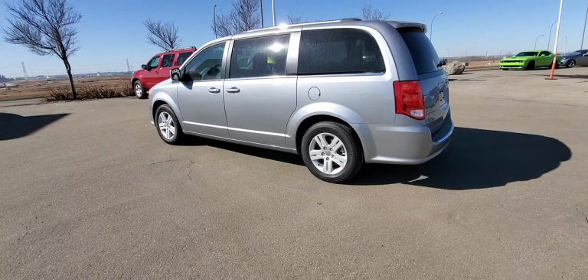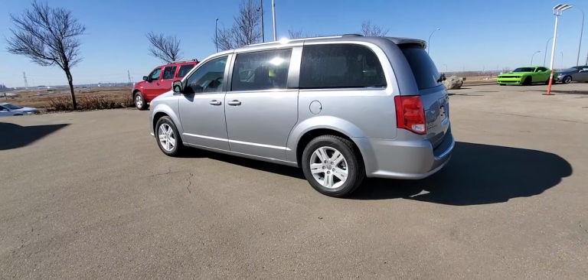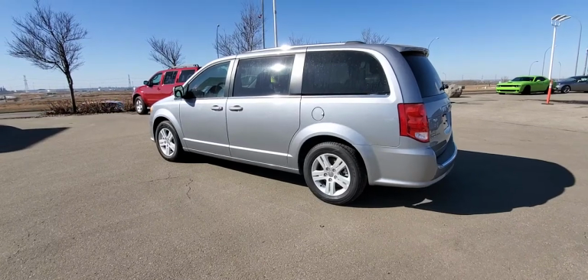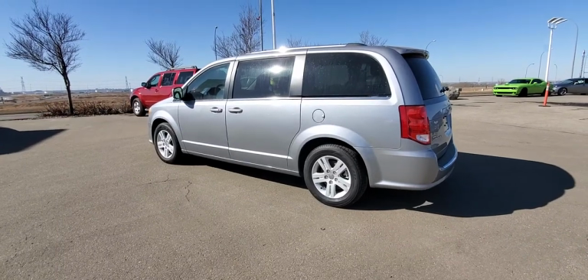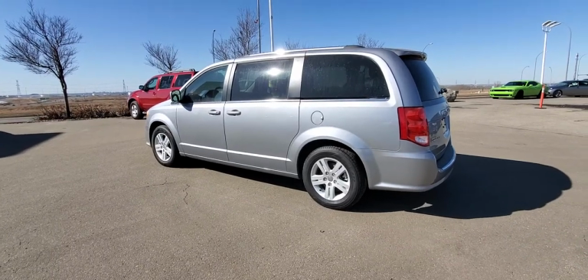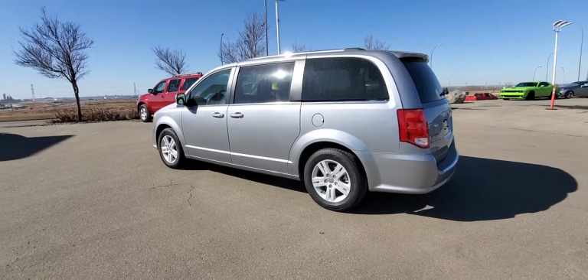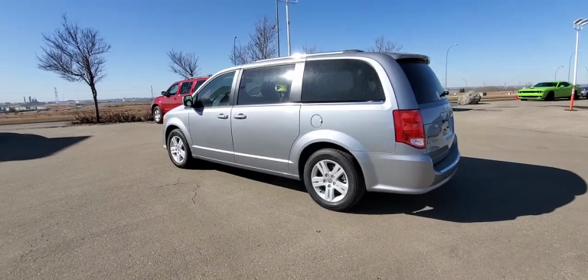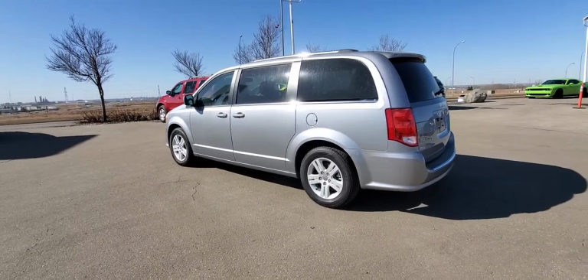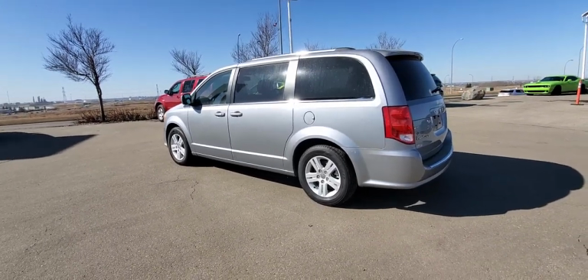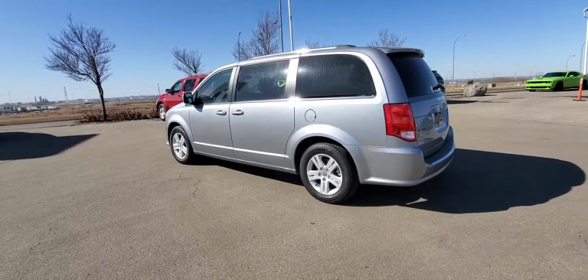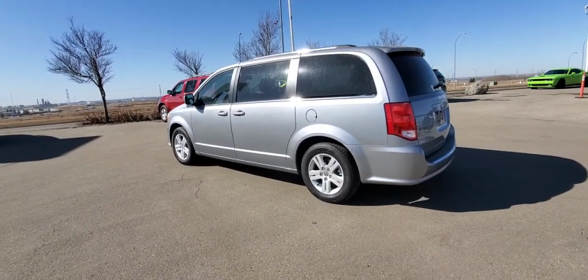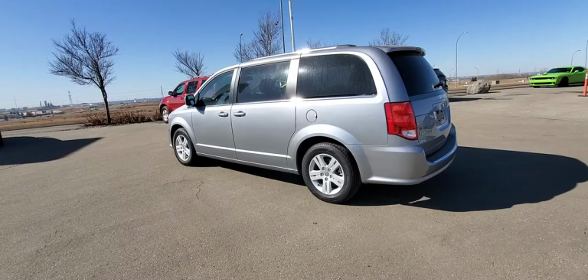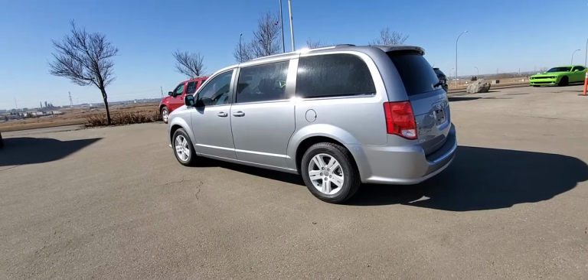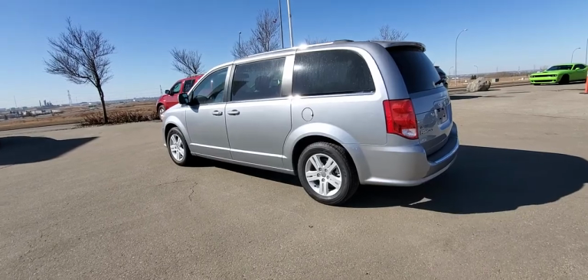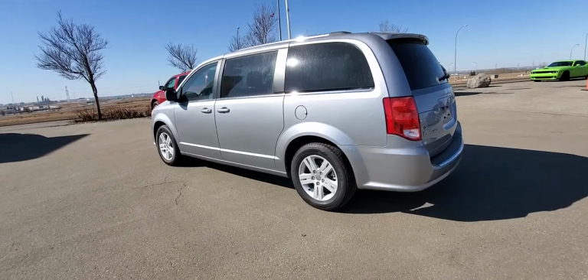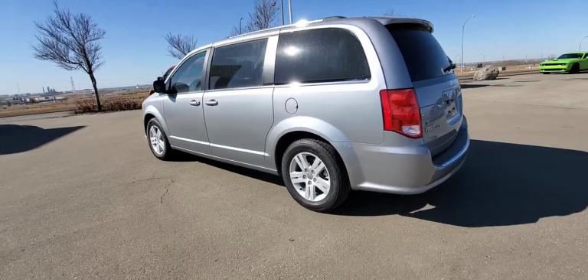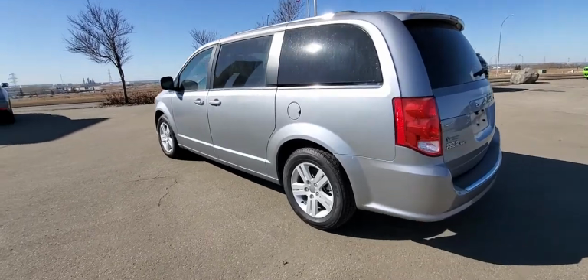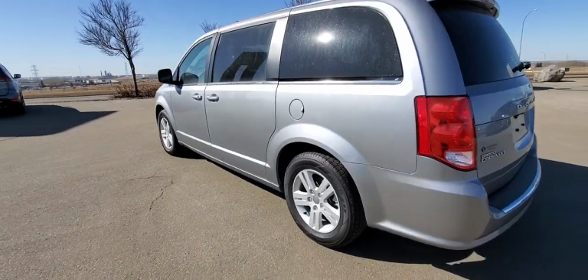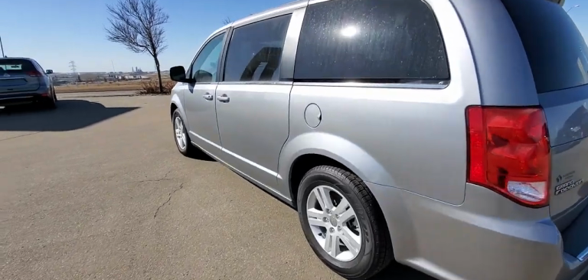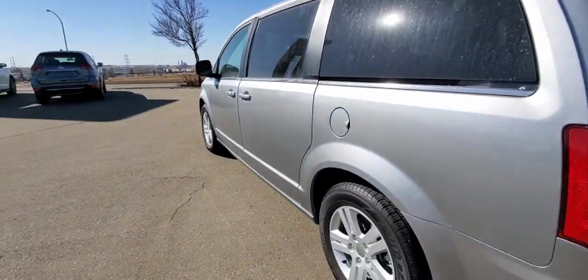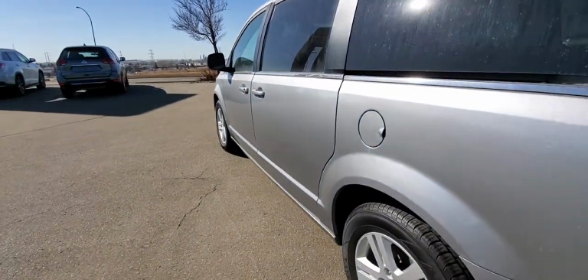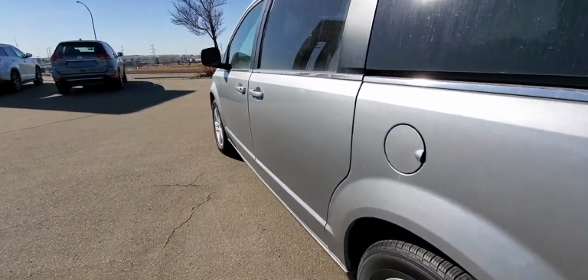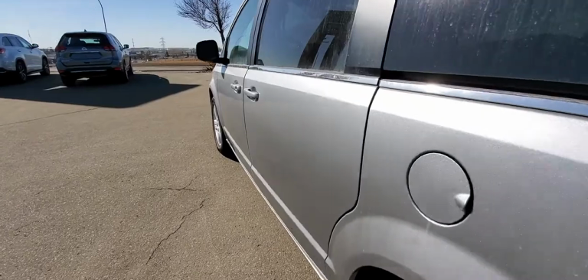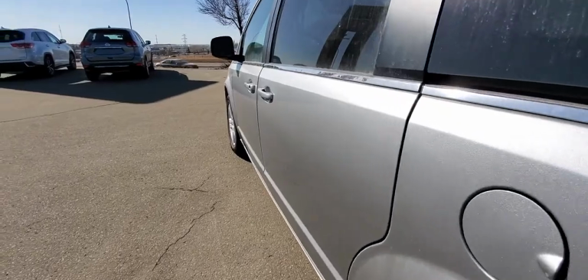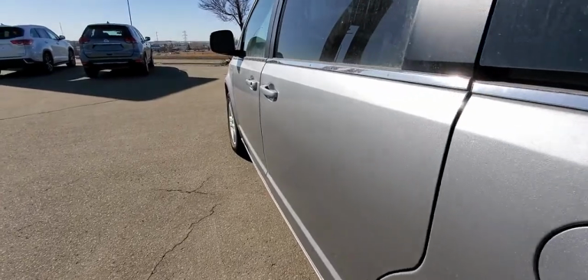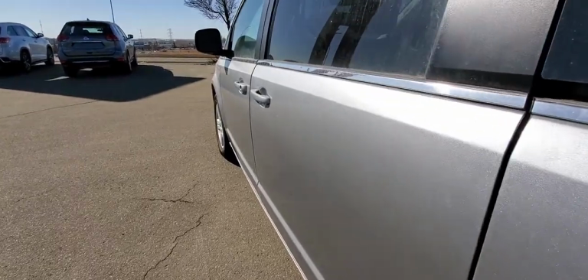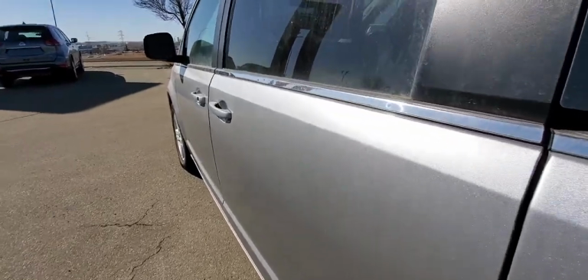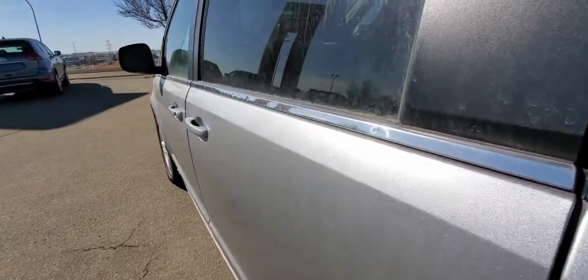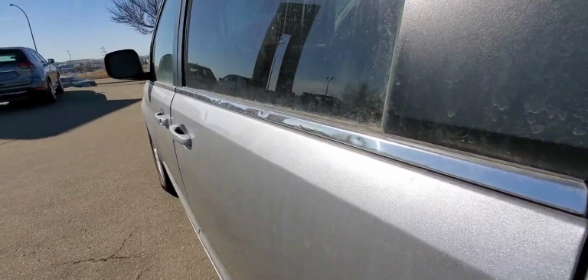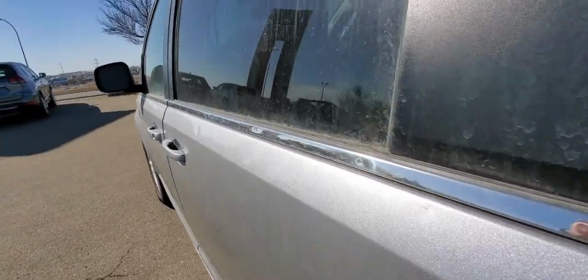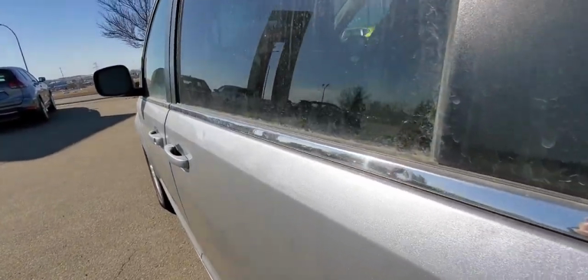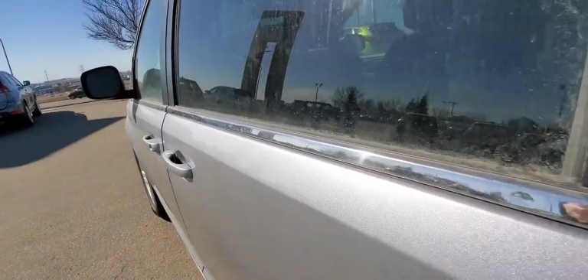This is Peter at Sherwood Nissan. I'm looking at the 2020 Dodge Caravan Crew. You can't even really notice this — there is some minor hail damage here on the trim.